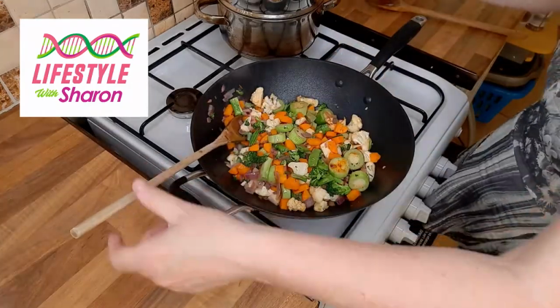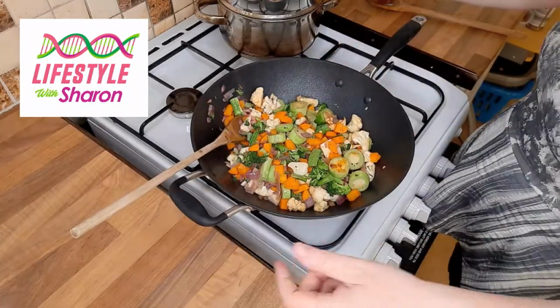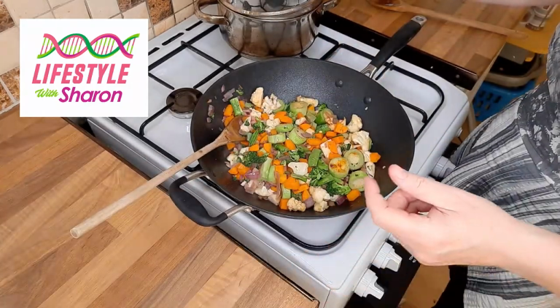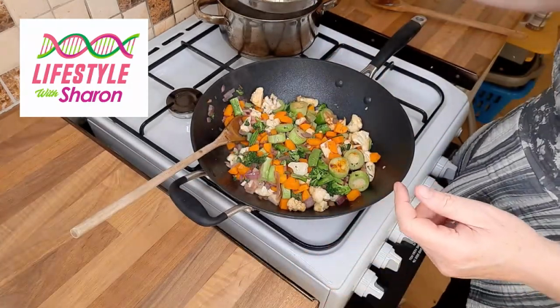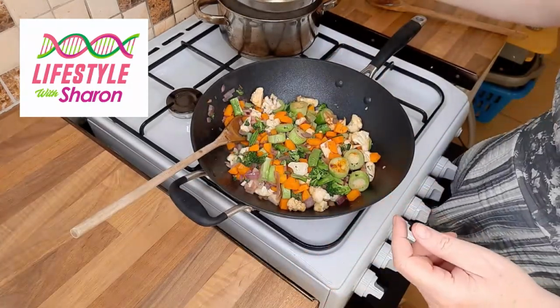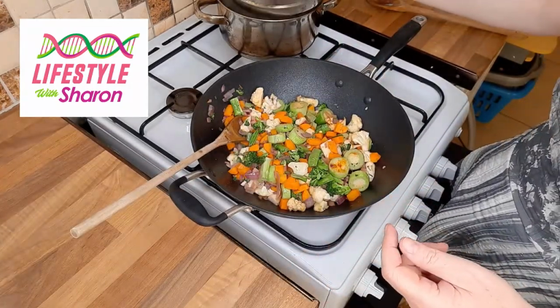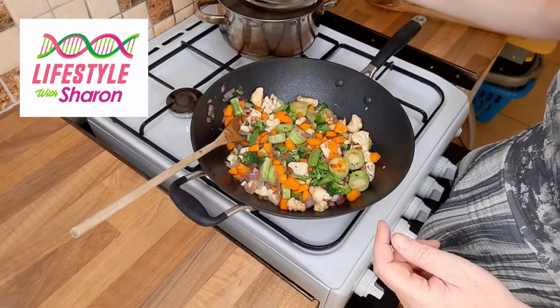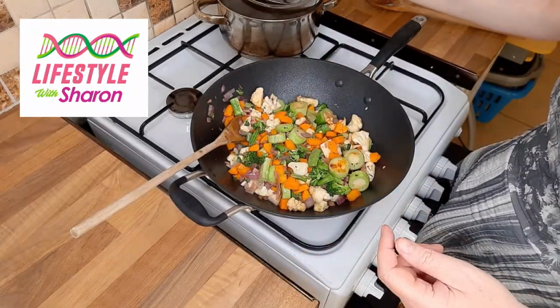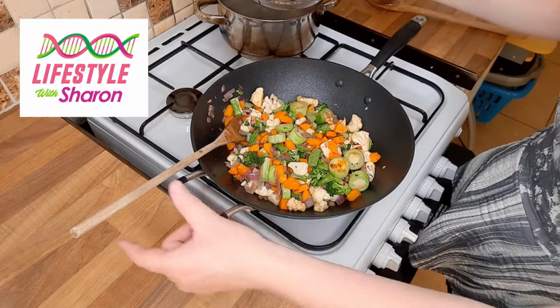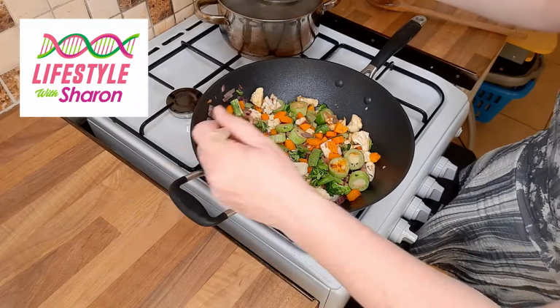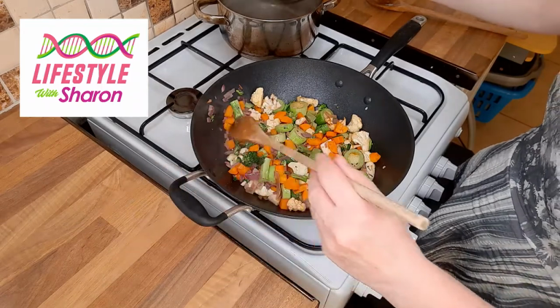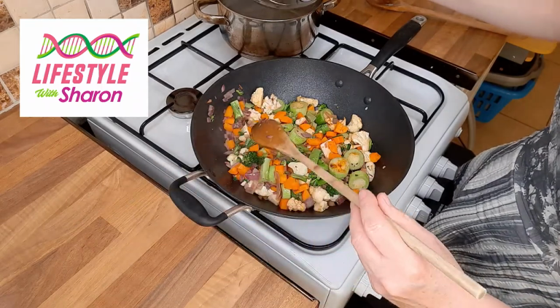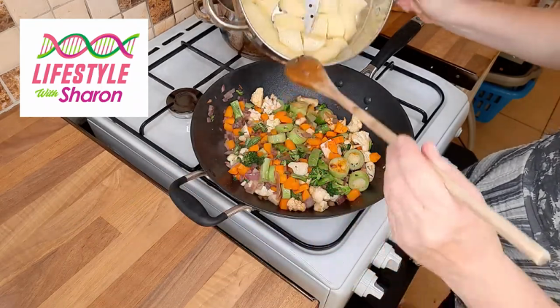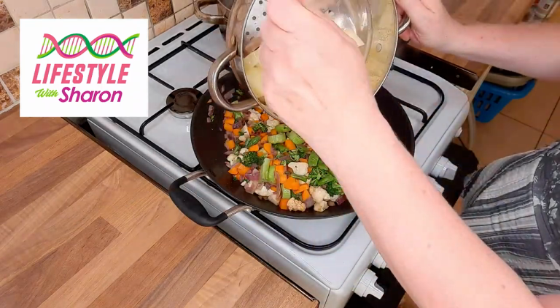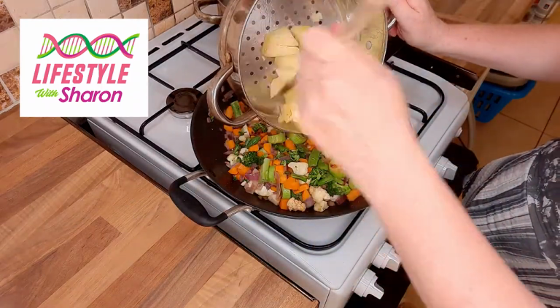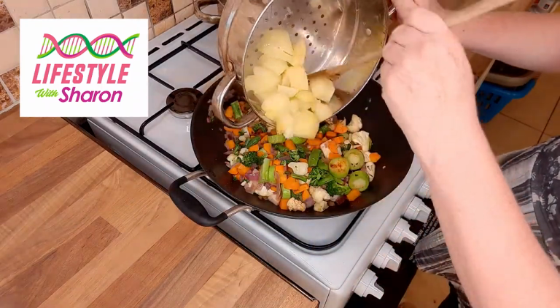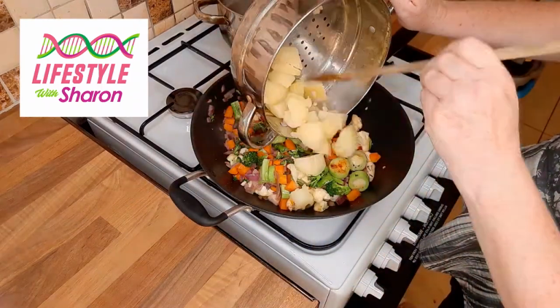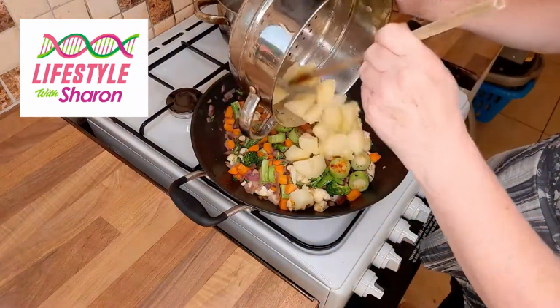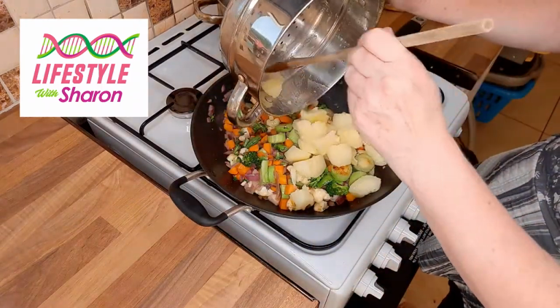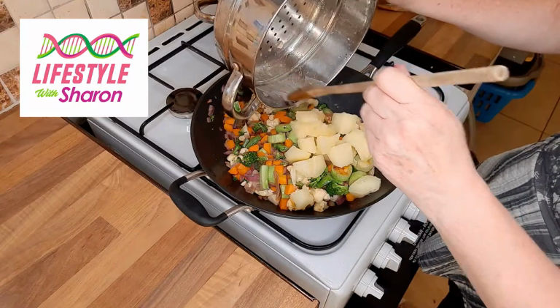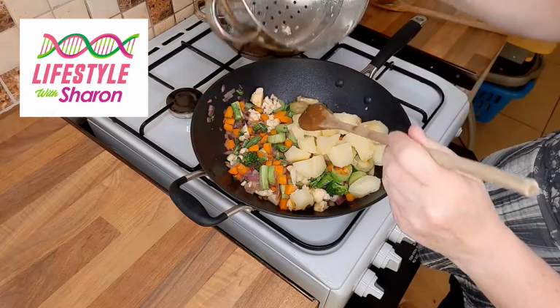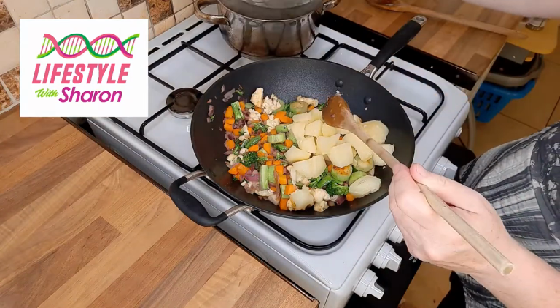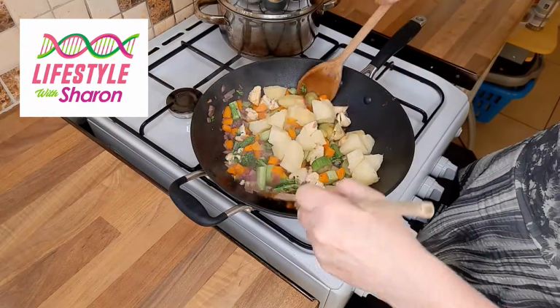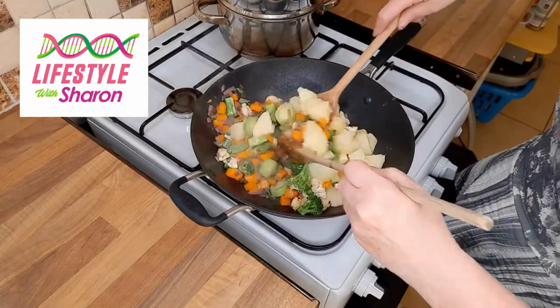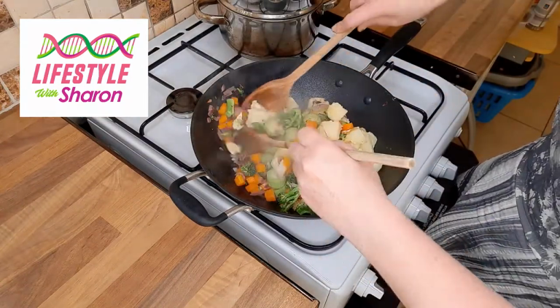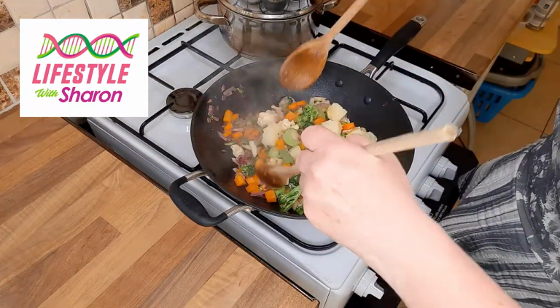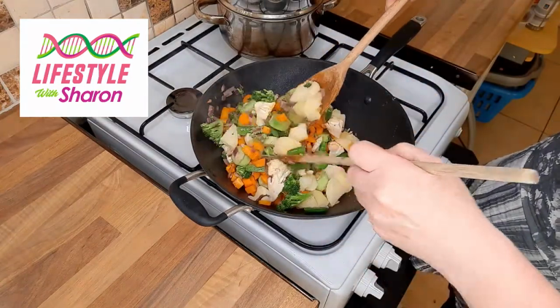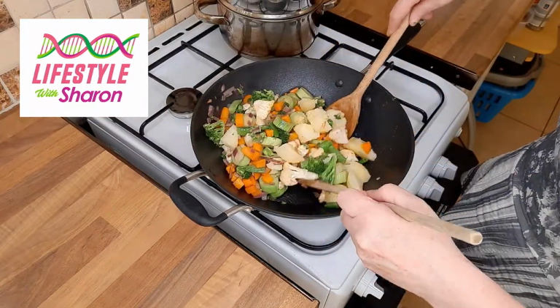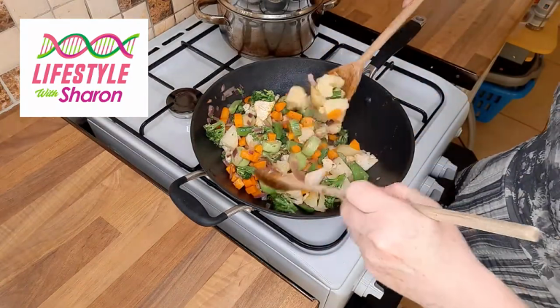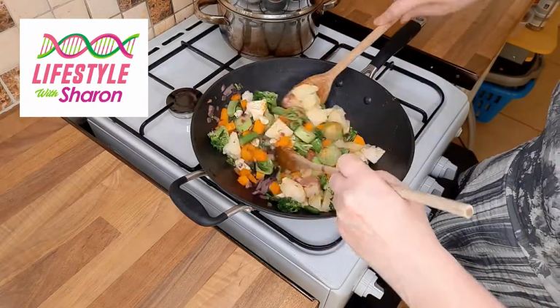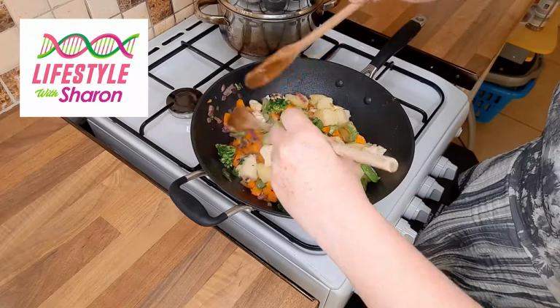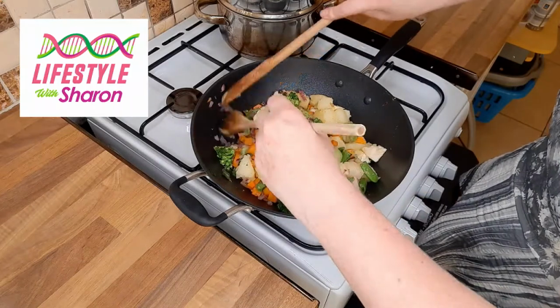Earlier on I steamed some potatoes and diced them up, and I'm just going to add these in. This is your filling, and now I'm going to show you how to make some cheese sauce.